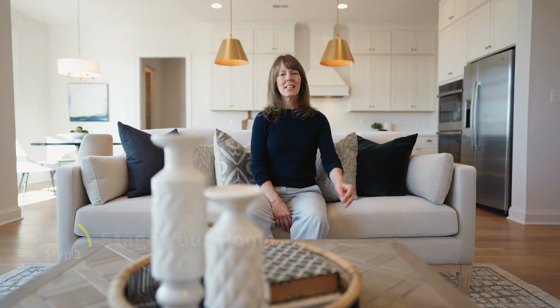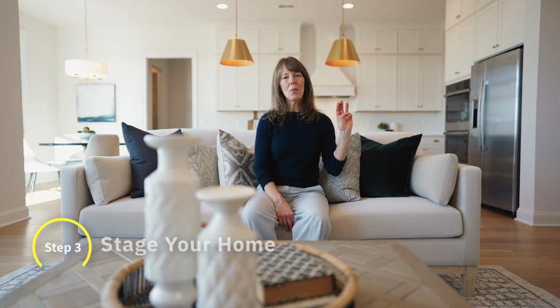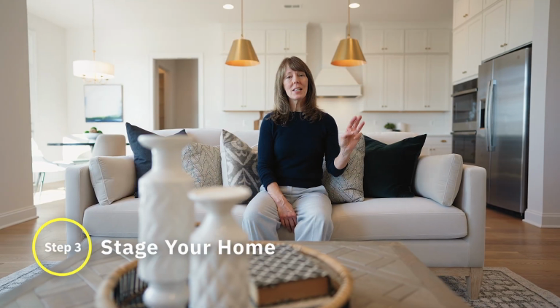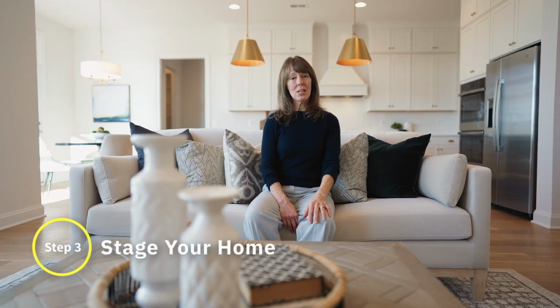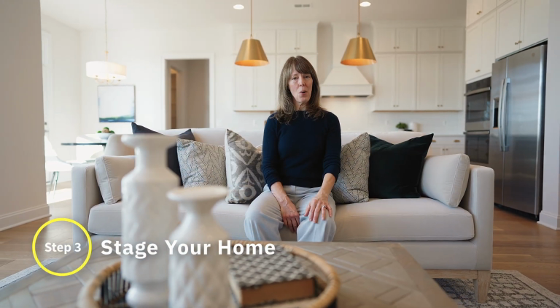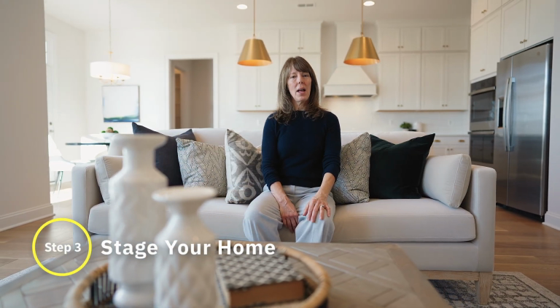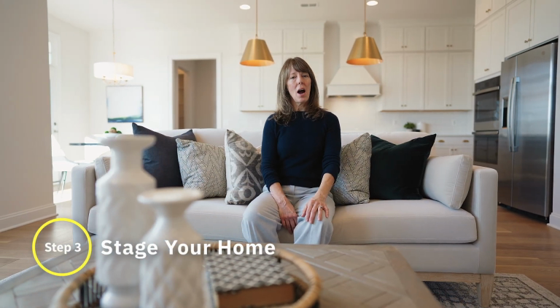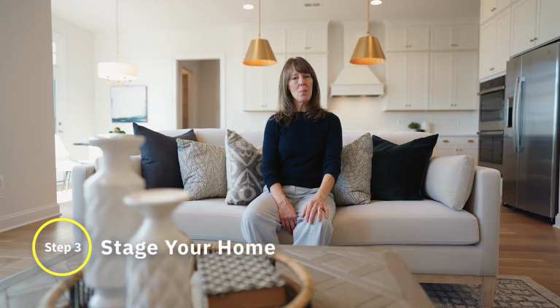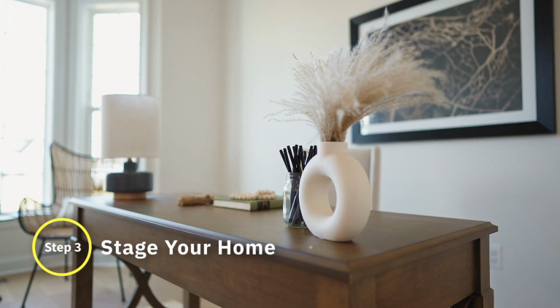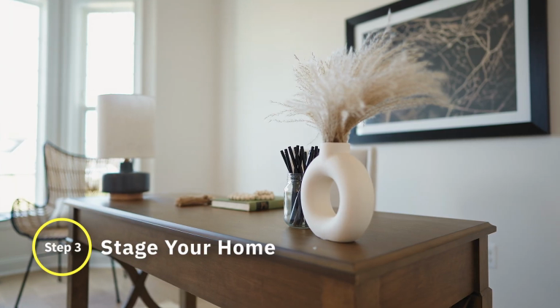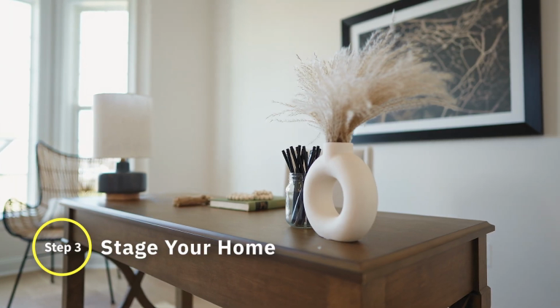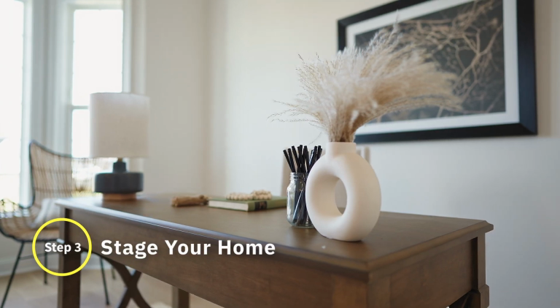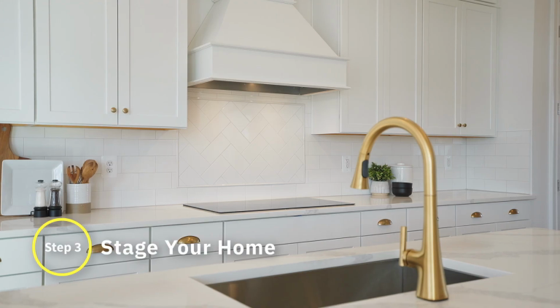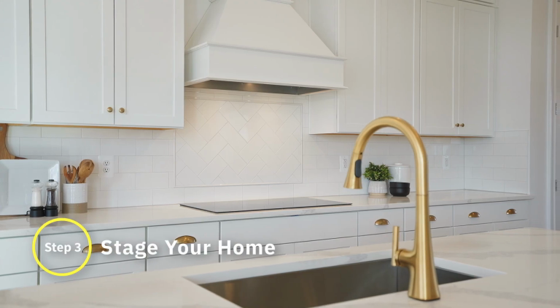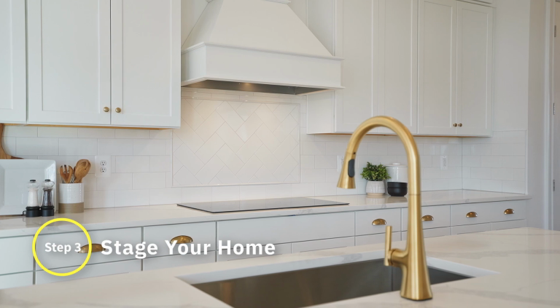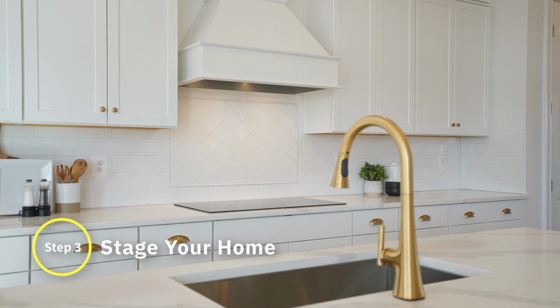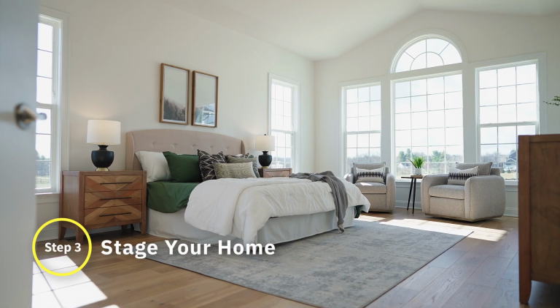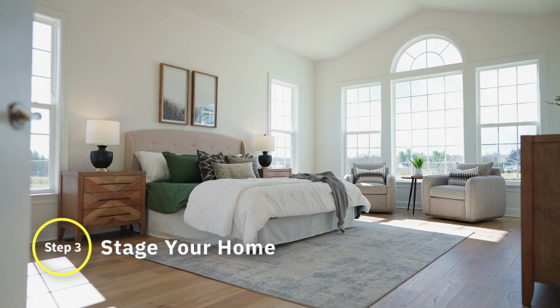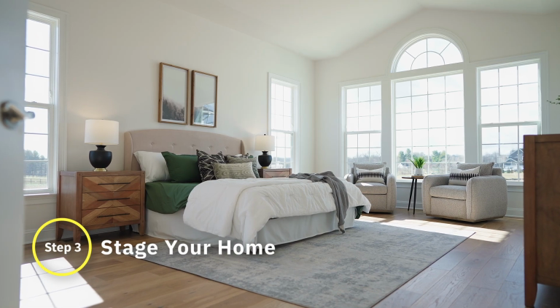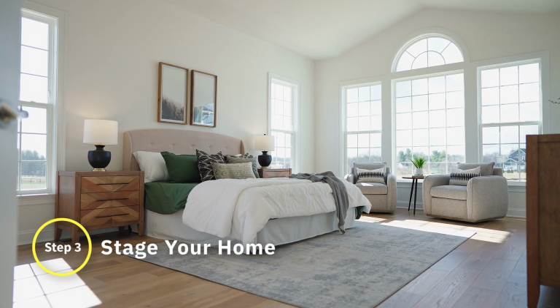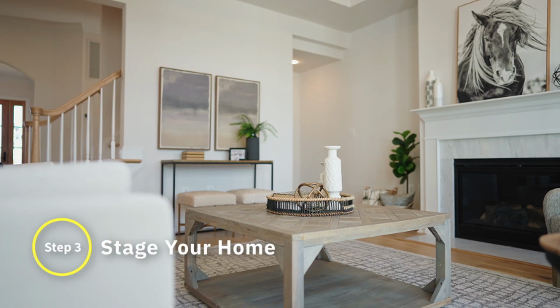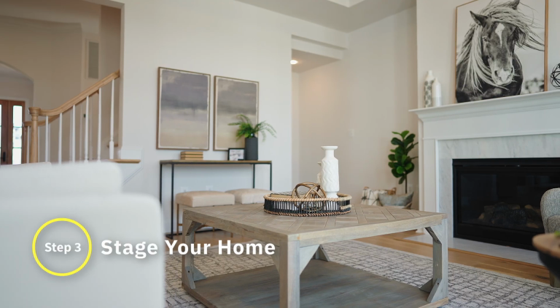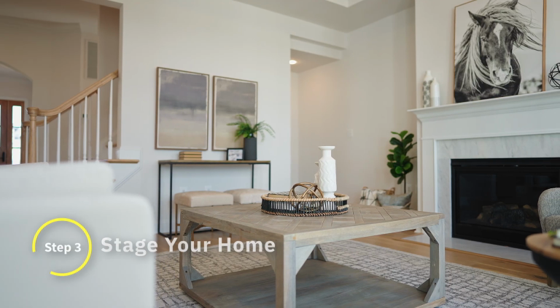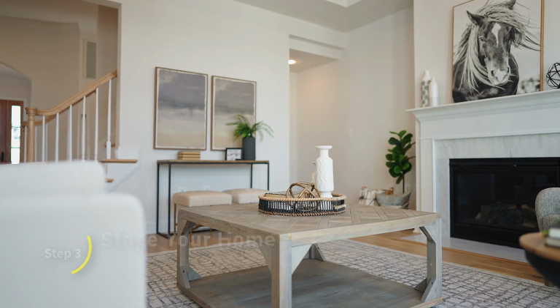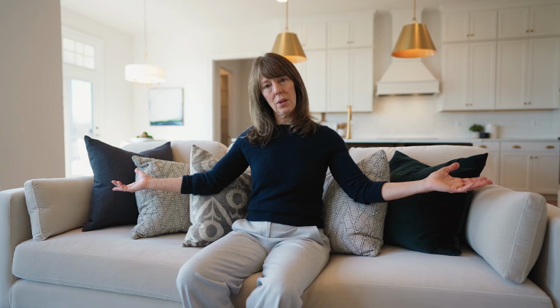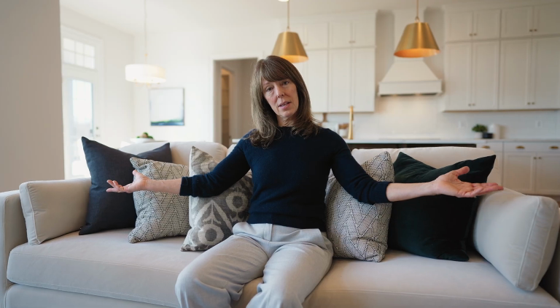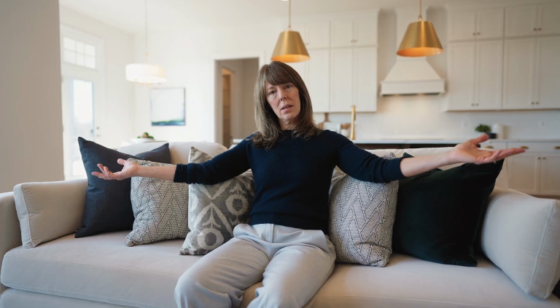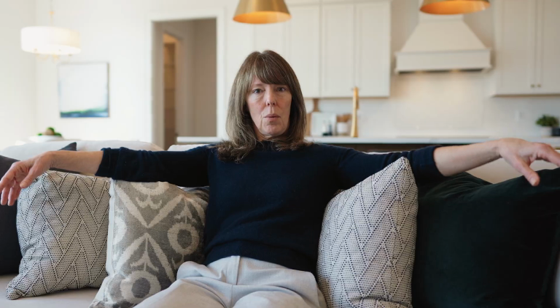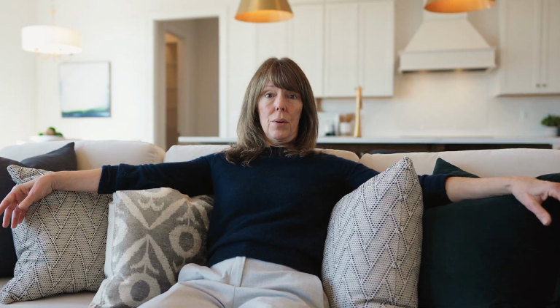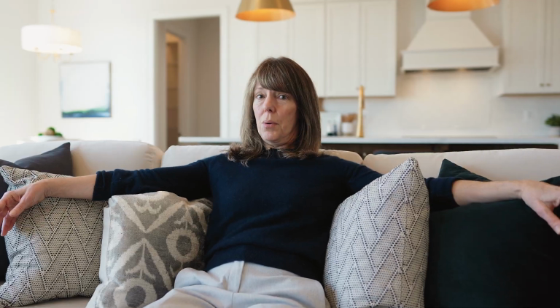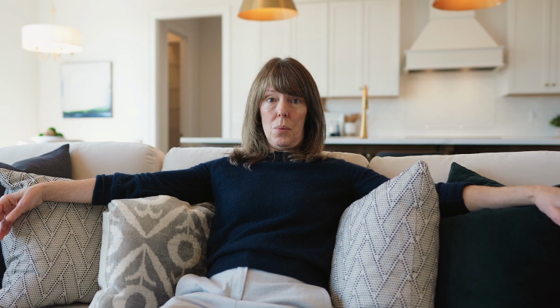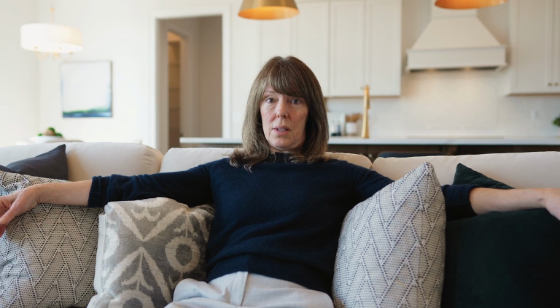Step three, stage the home. Our team works exclusively with designers to get your home show ready. And in the event the home is vacant, we can bring in furniture like this. We don't even know who owns this.